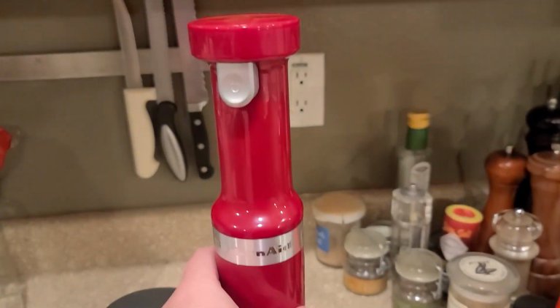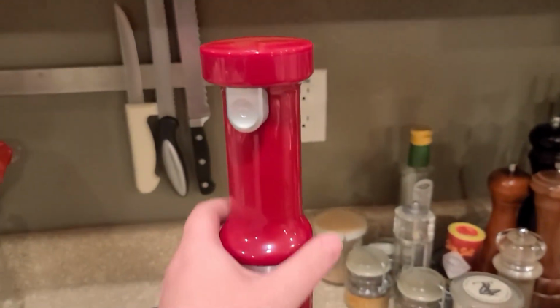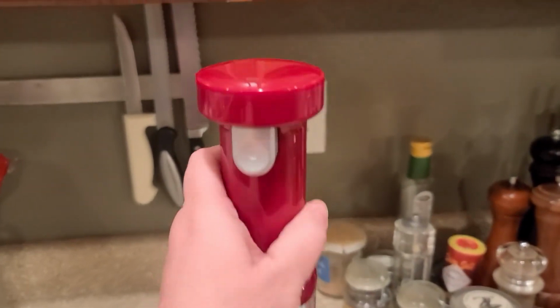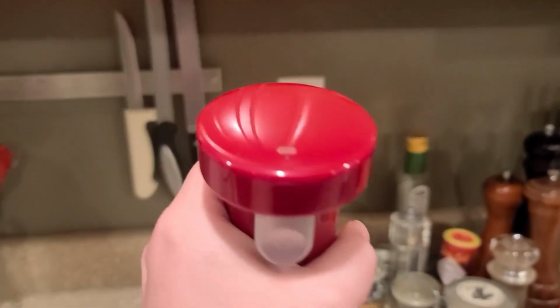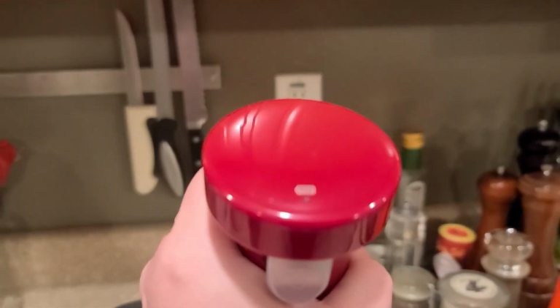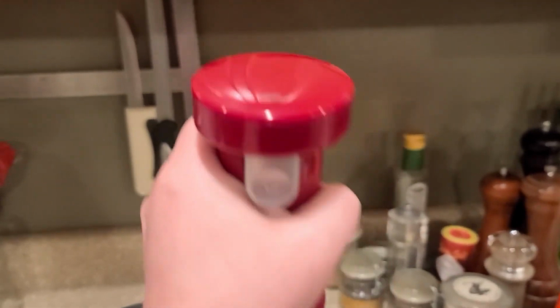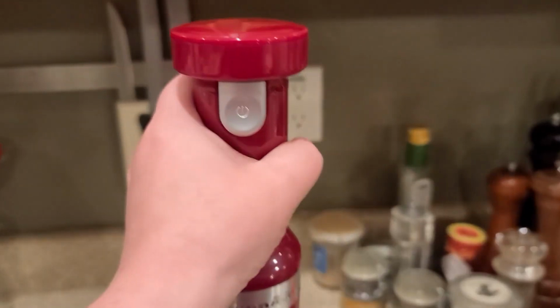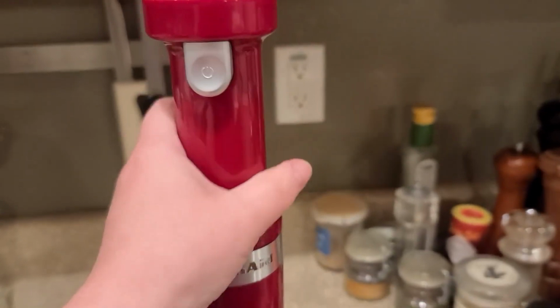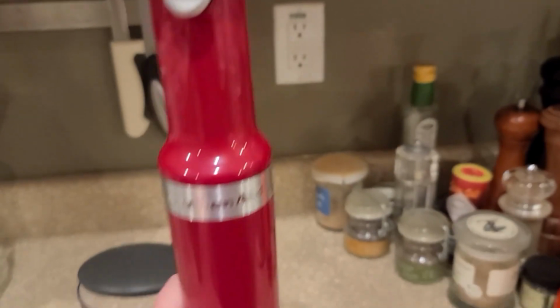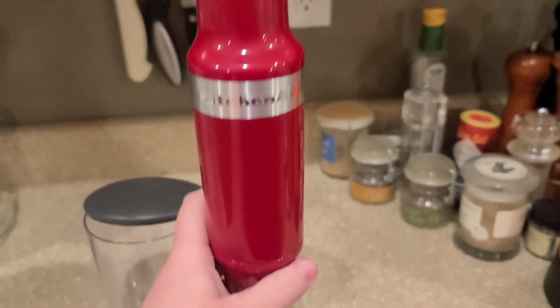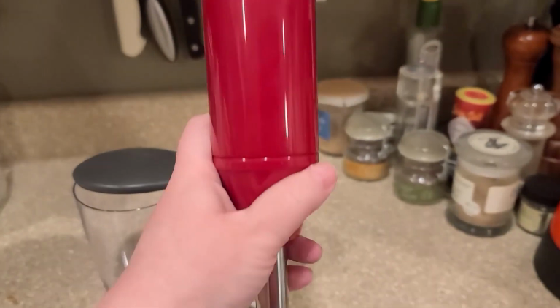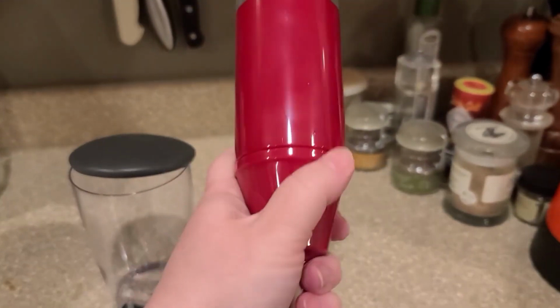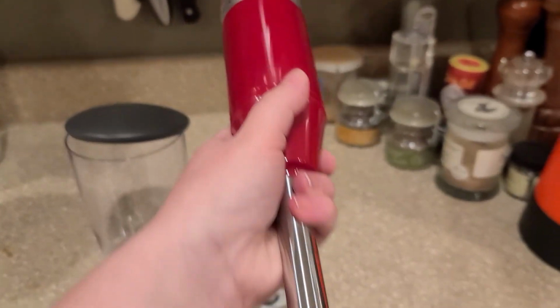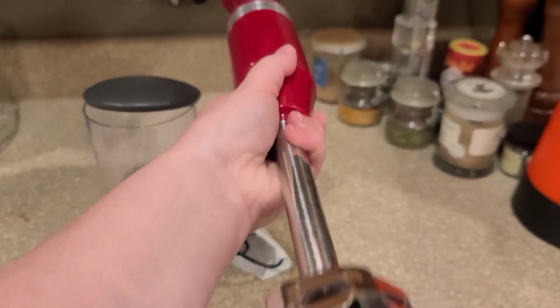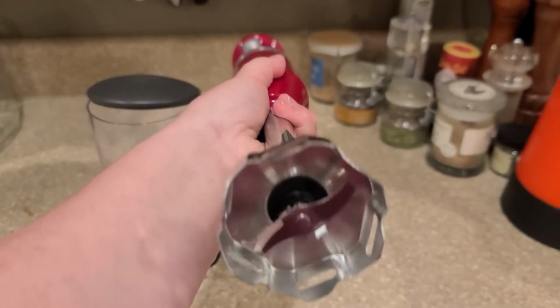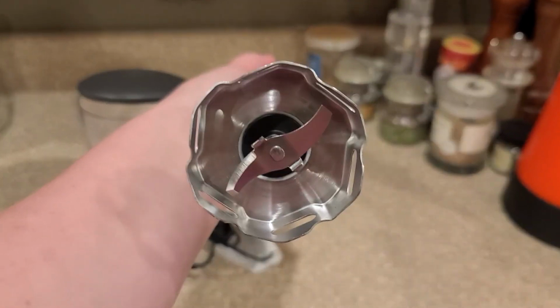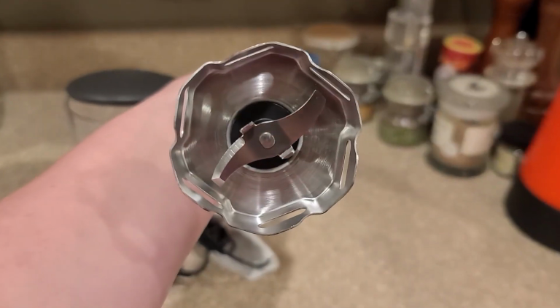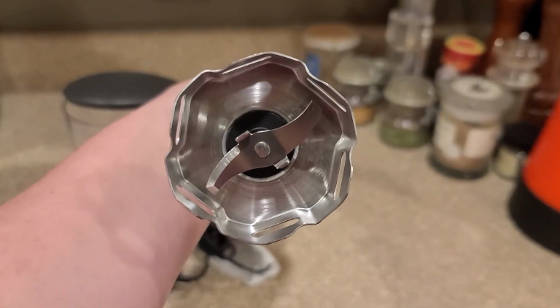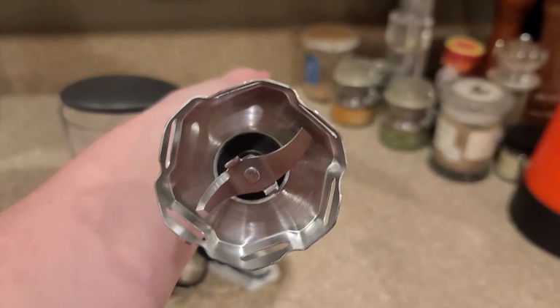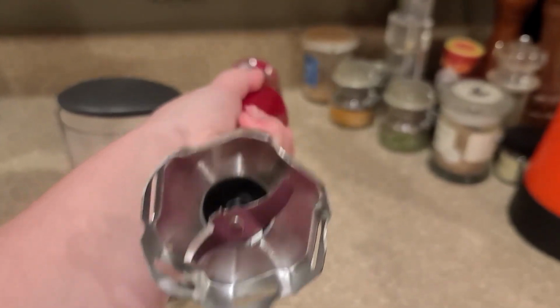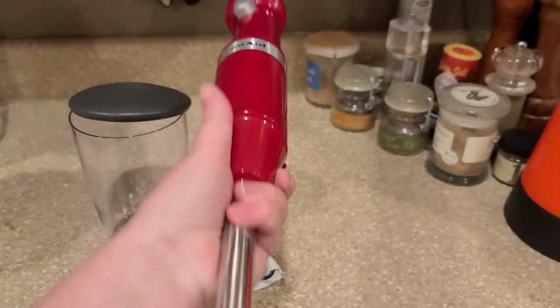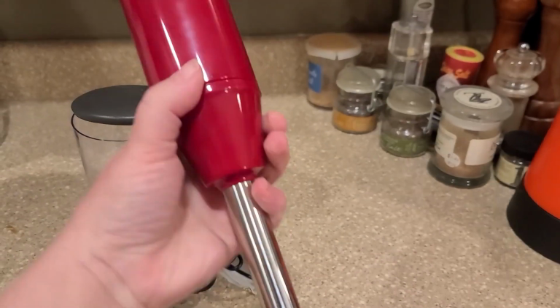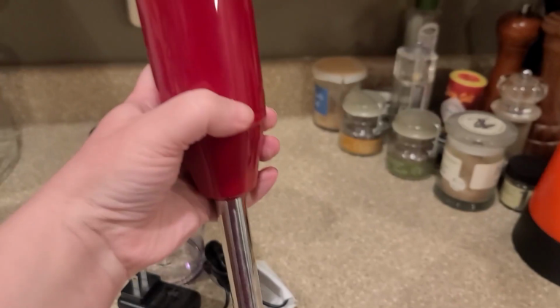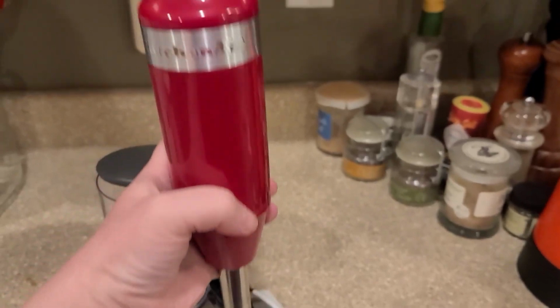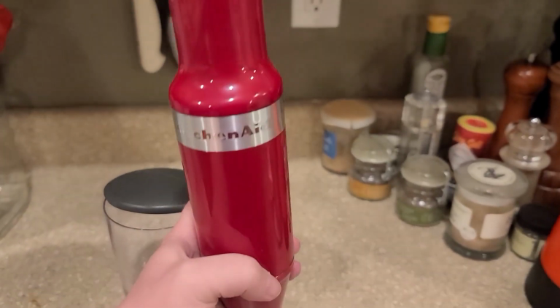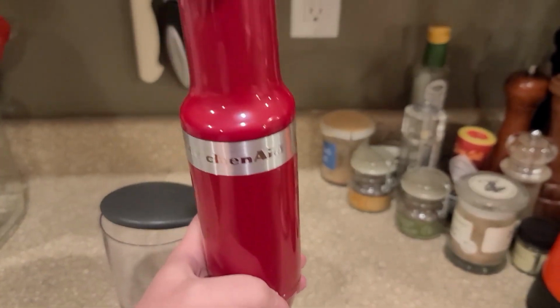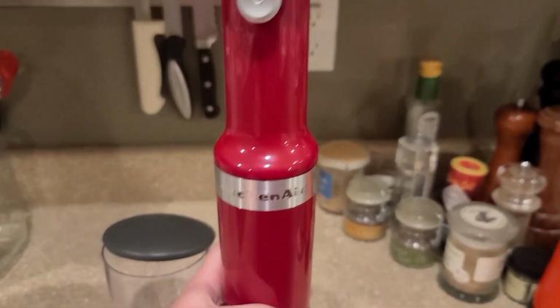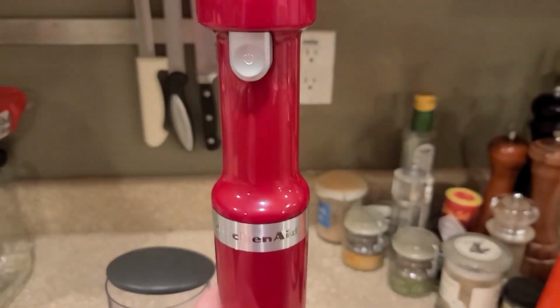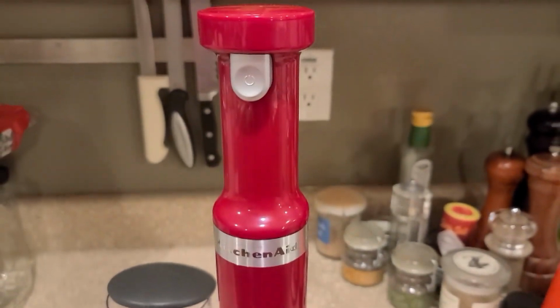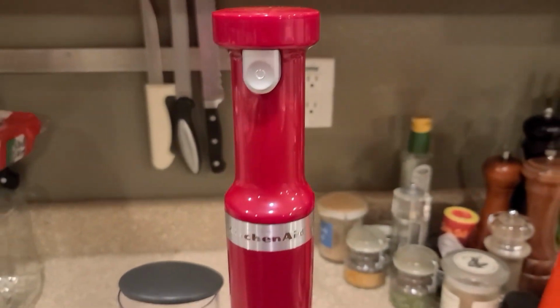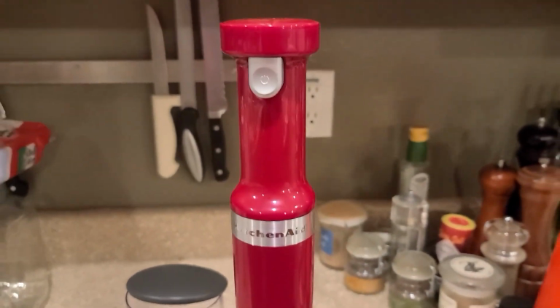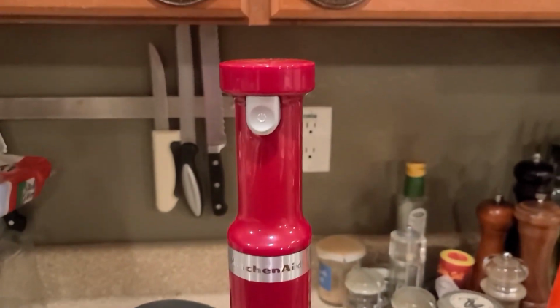If you pick it up you can see on the underside — I'll show you the blades — which are nice and sharp and they get the job done. I think this is the perfect tool for any kitchen.